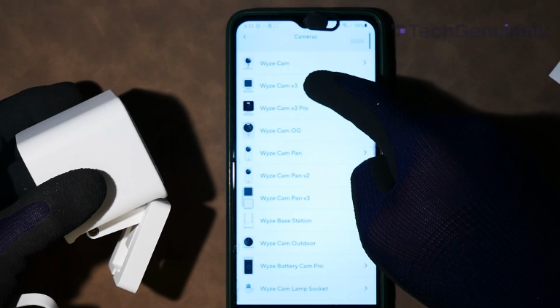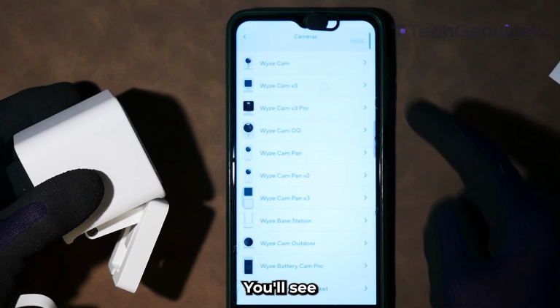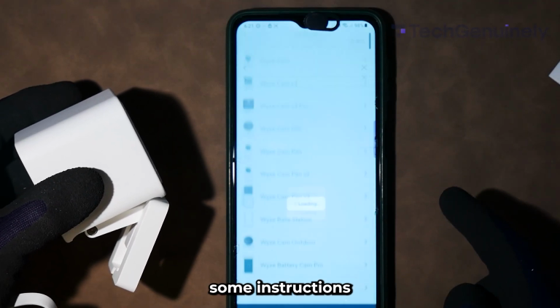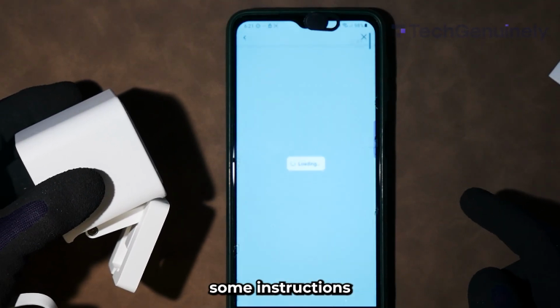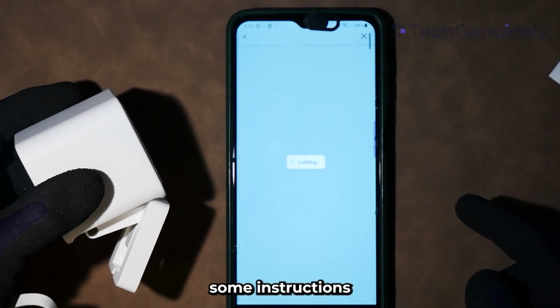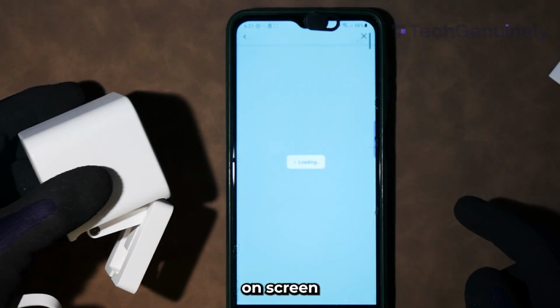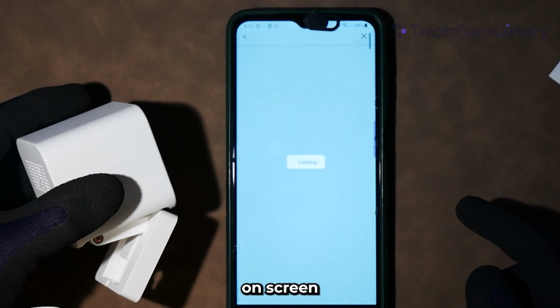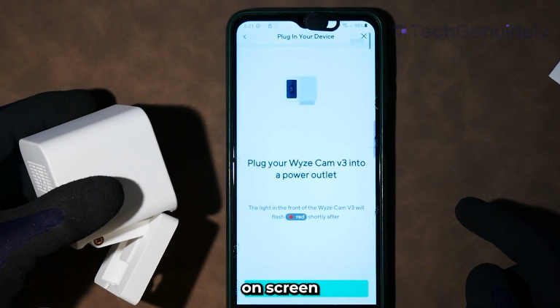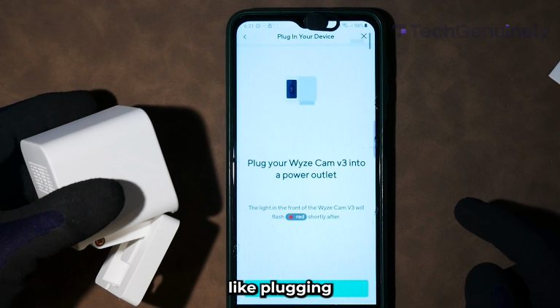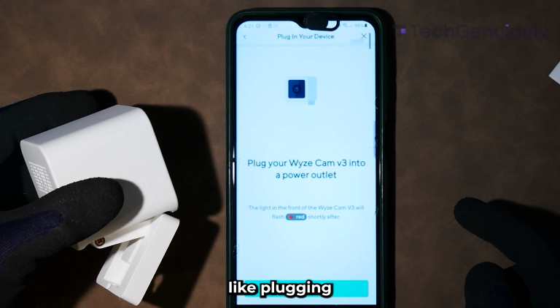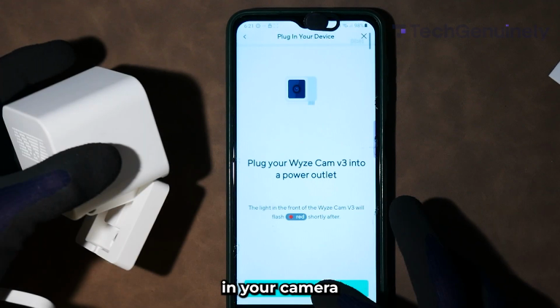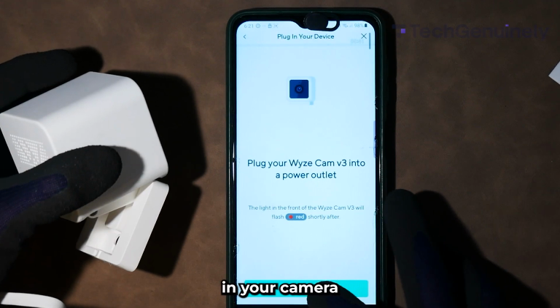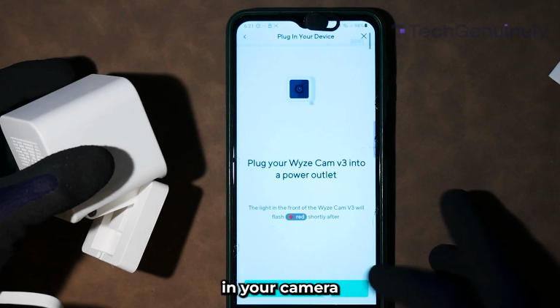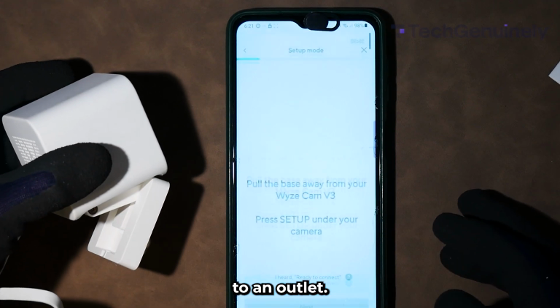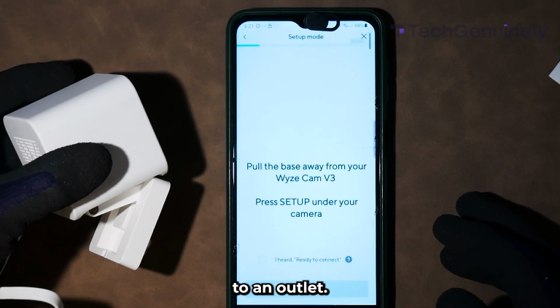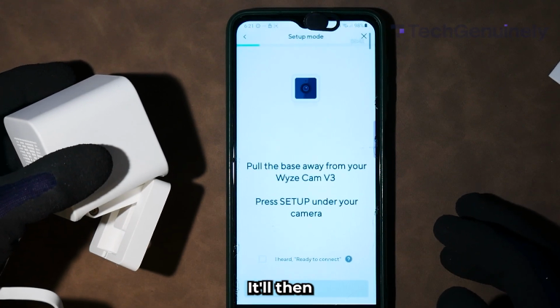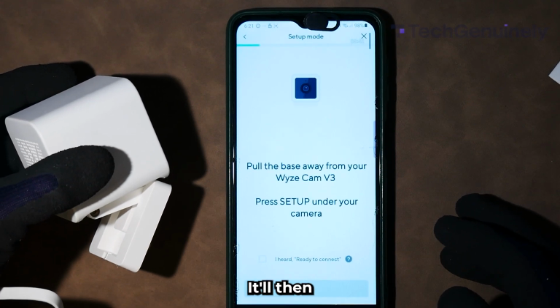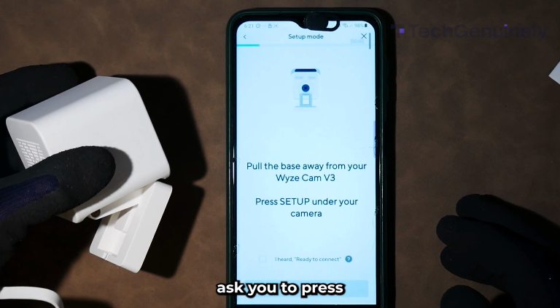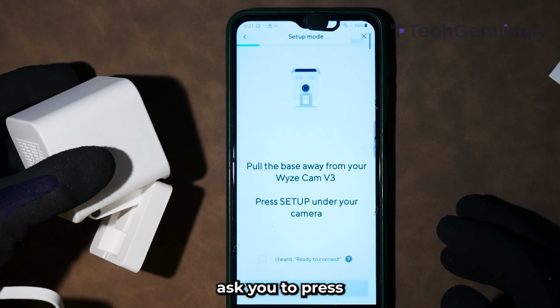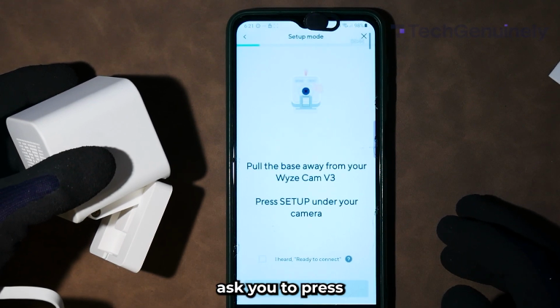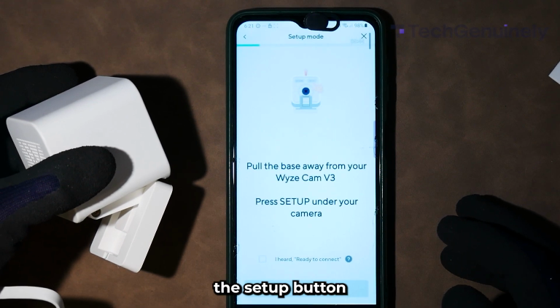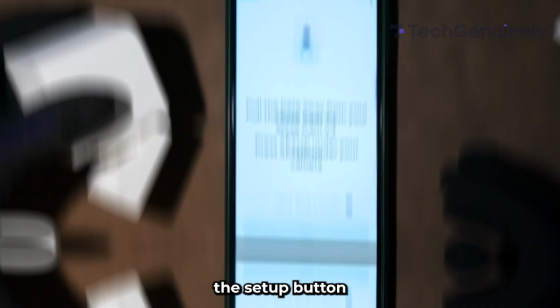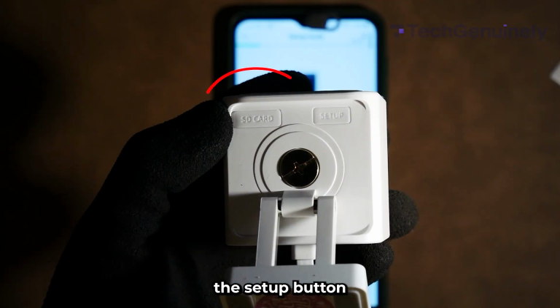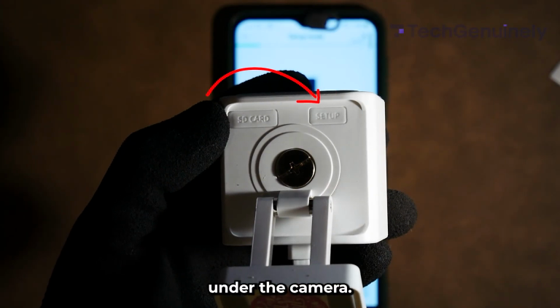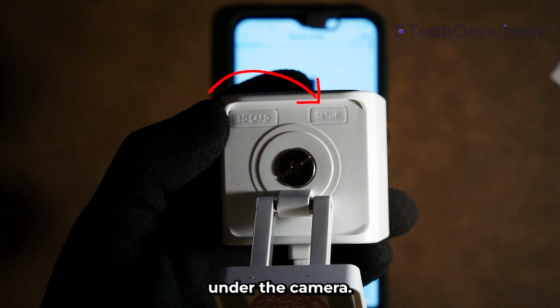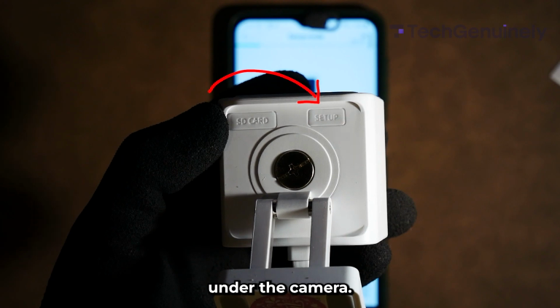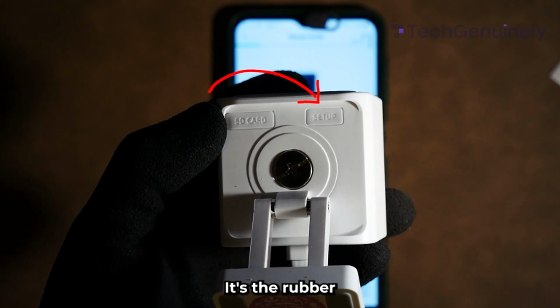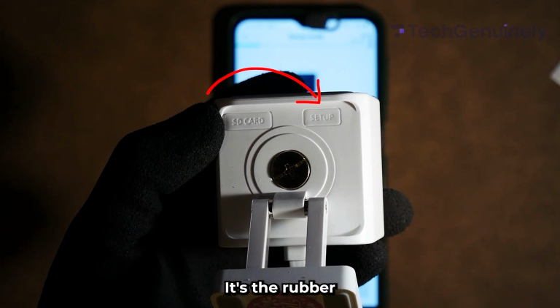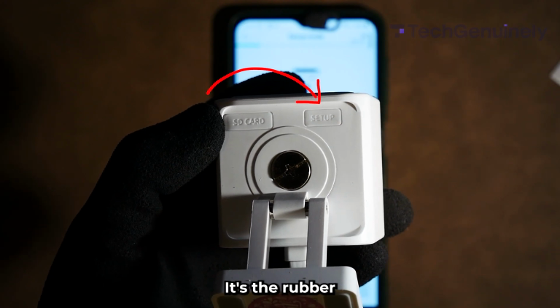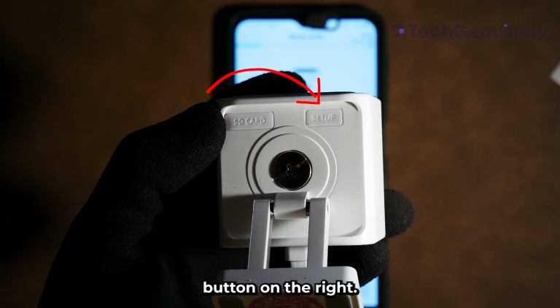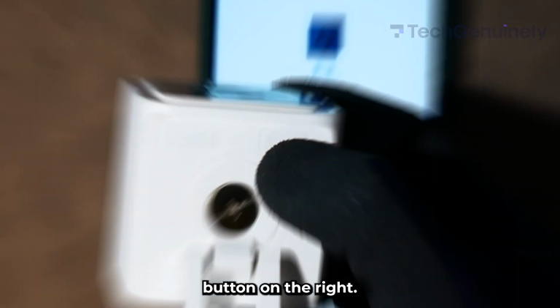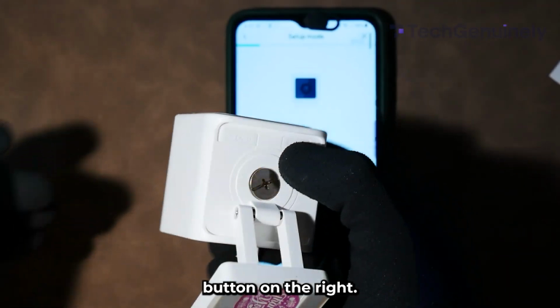You'll see some instructions on screen, like plugging in your camera to an outlet. It'll then ask you to press the setup button — under the camera, it's the rubber button on the right.